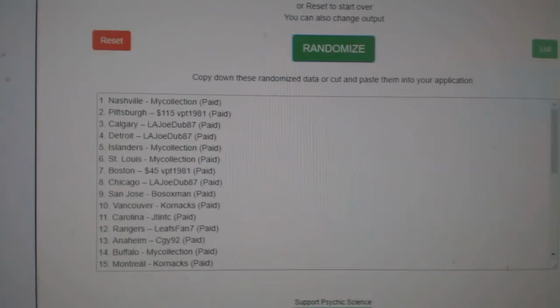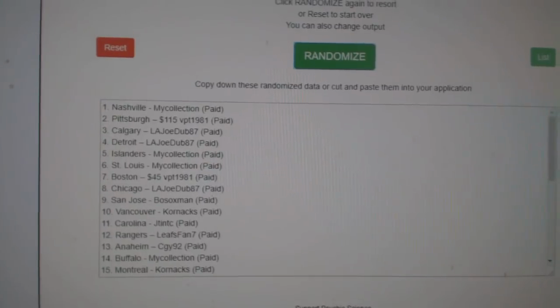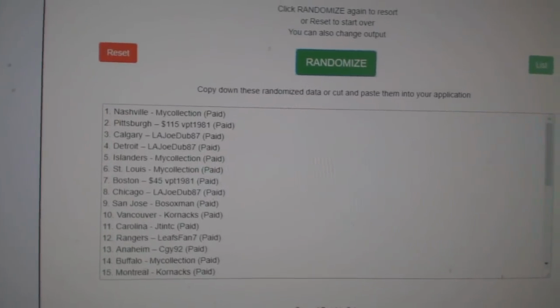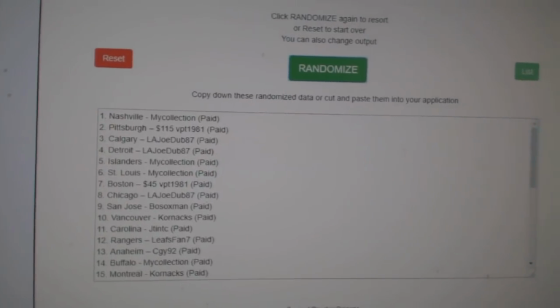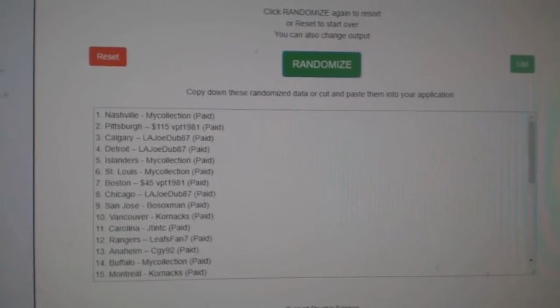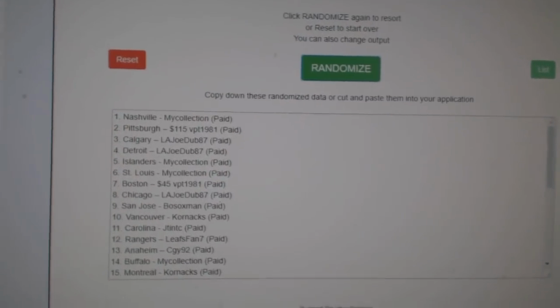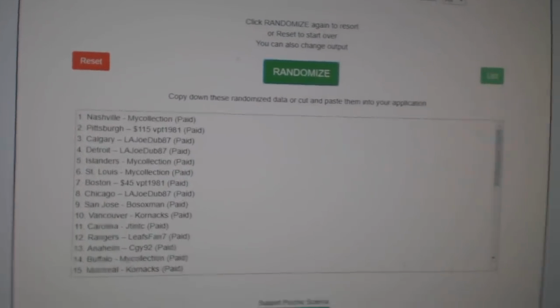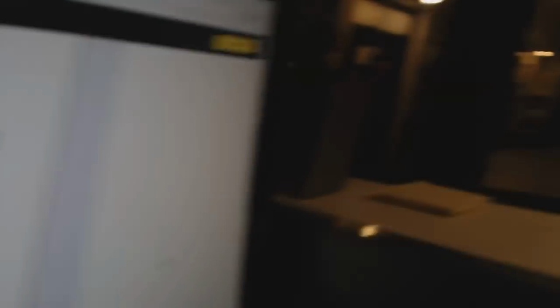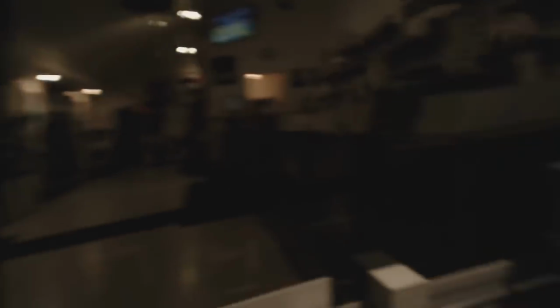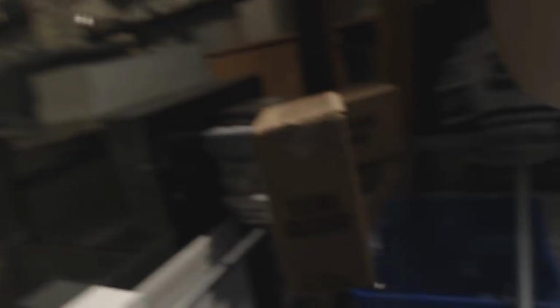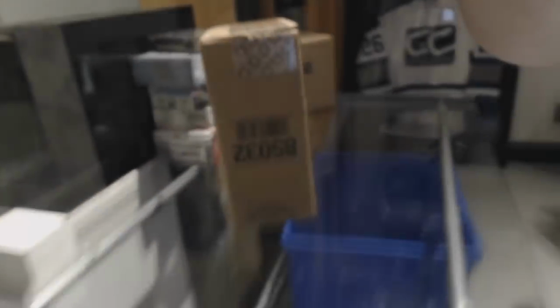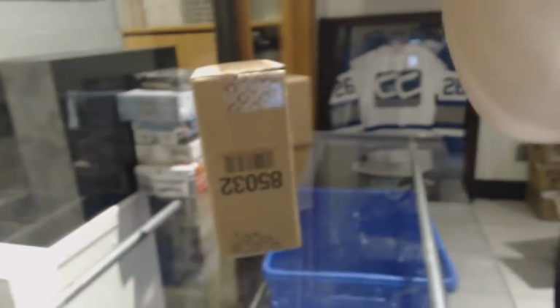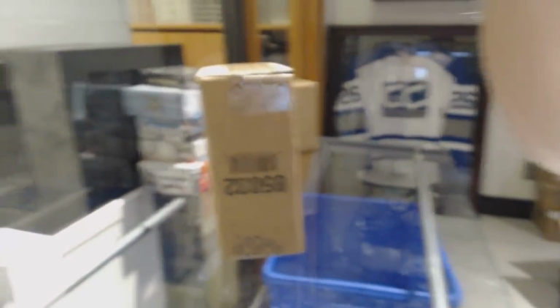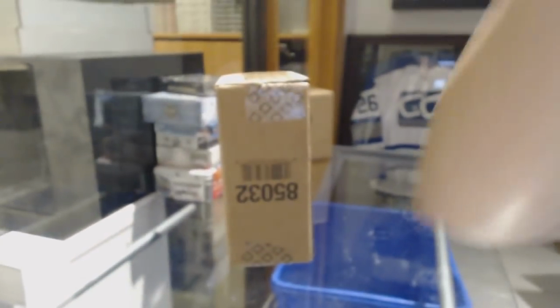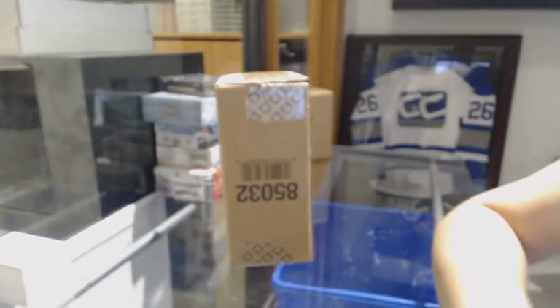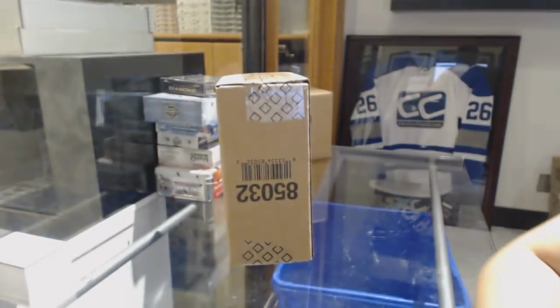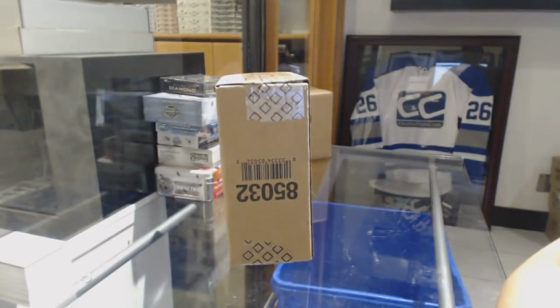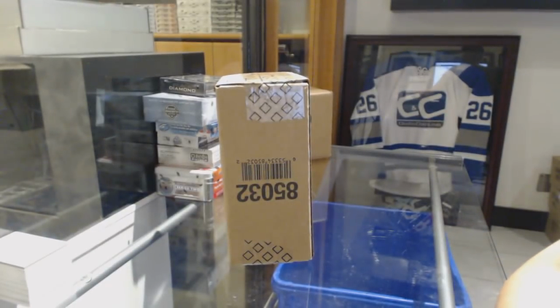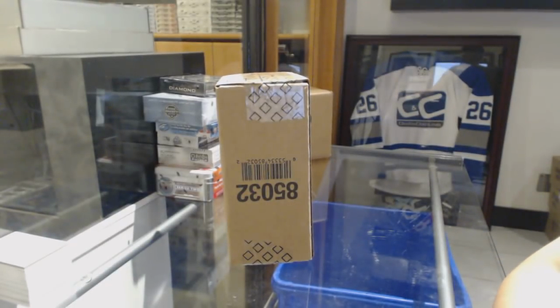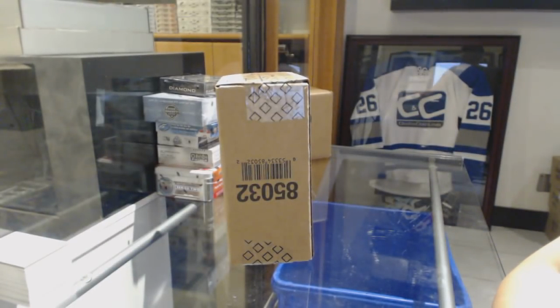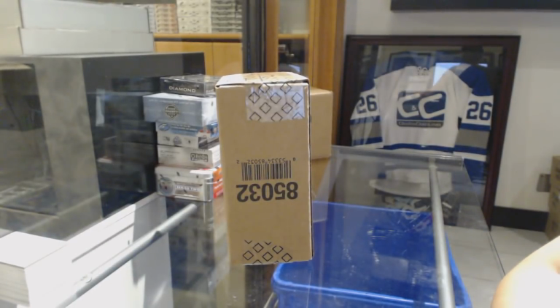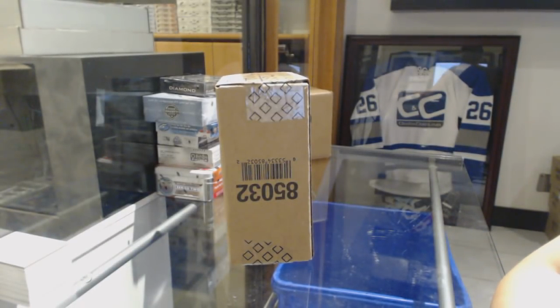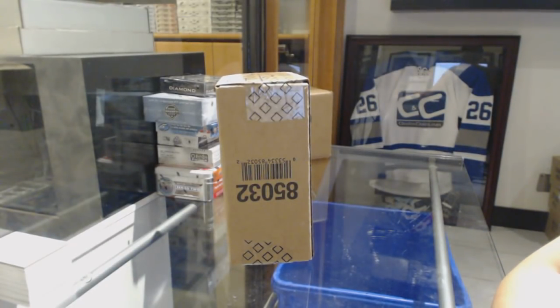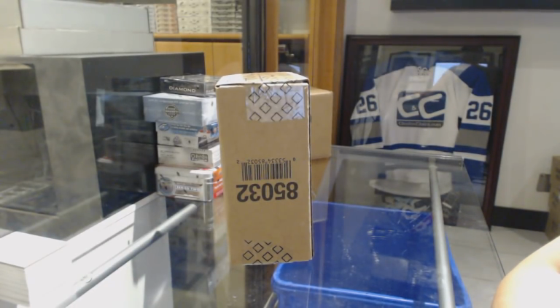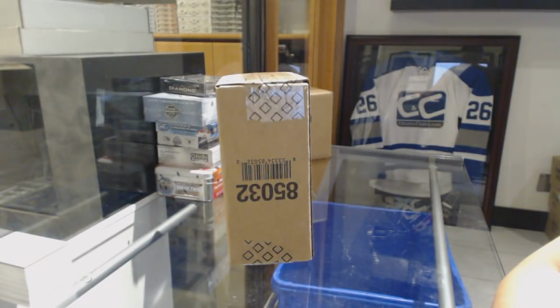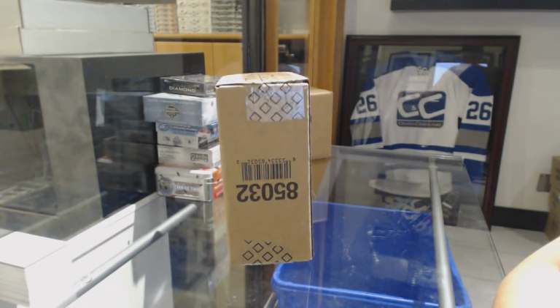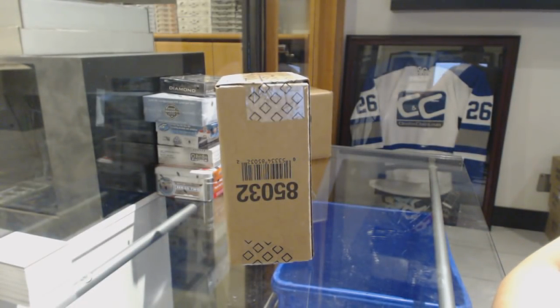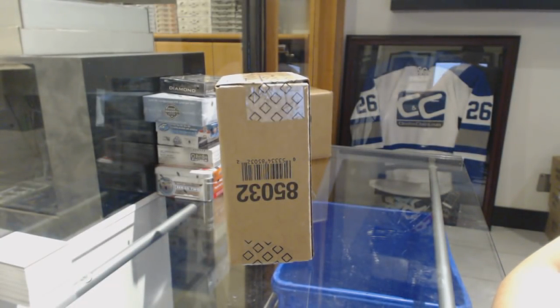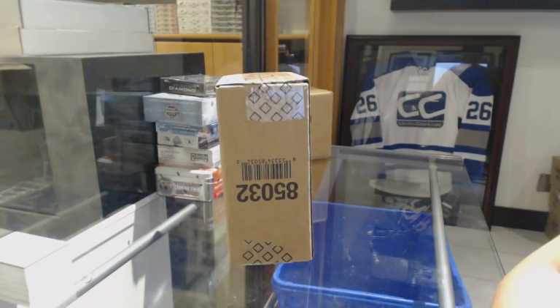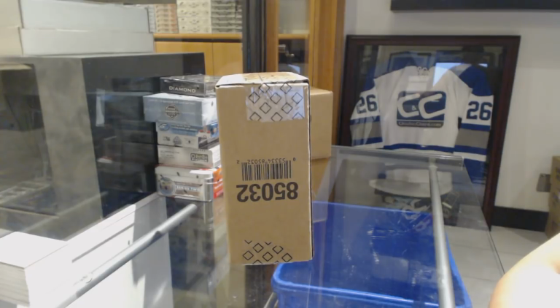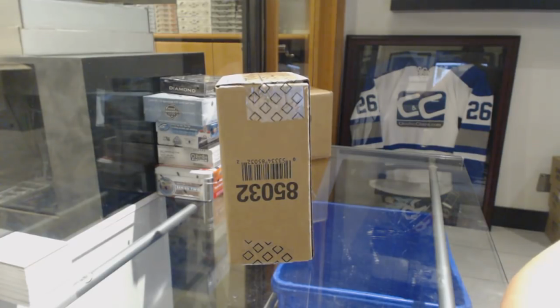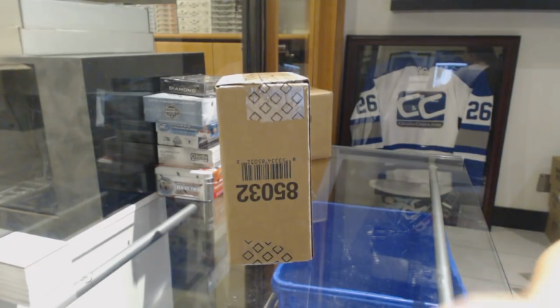My collection gets the Oilers. Best of luck to my collection, best of luck to everybody else. Let's crush it.